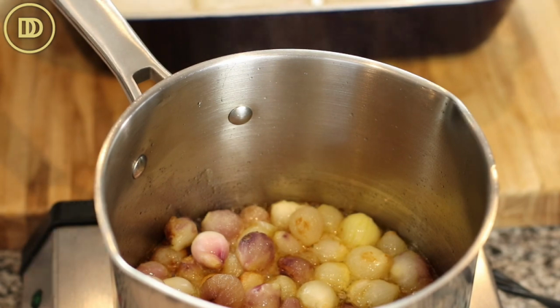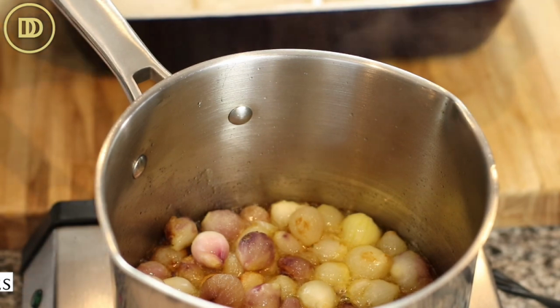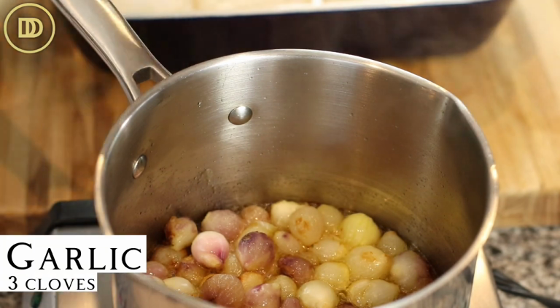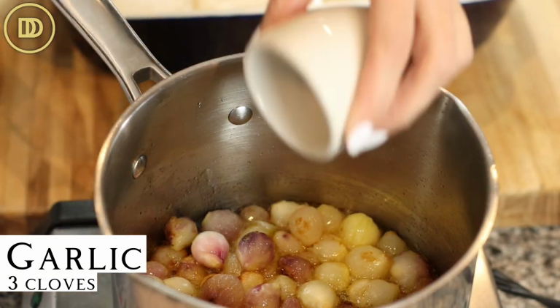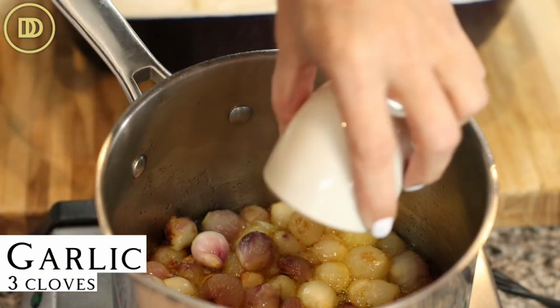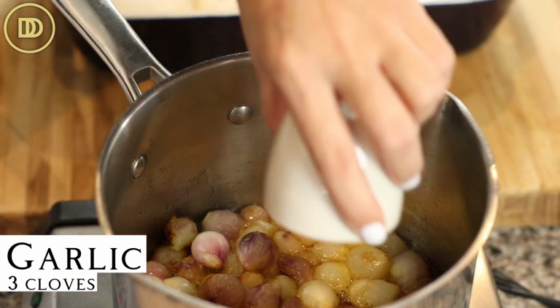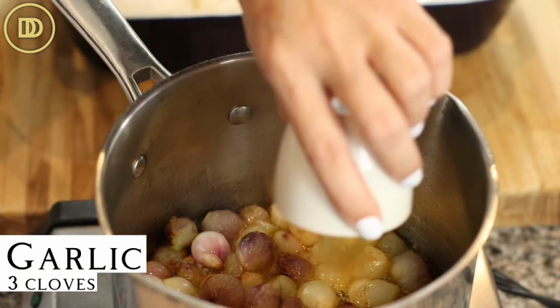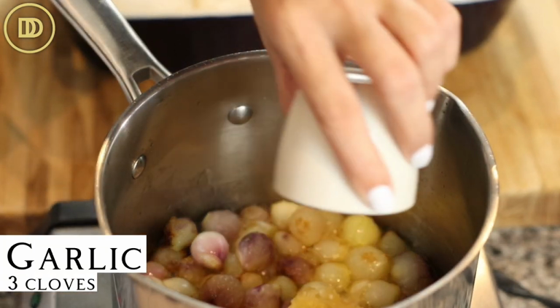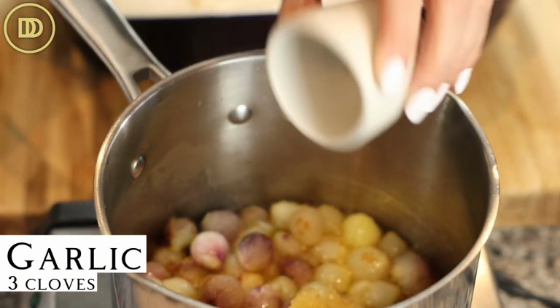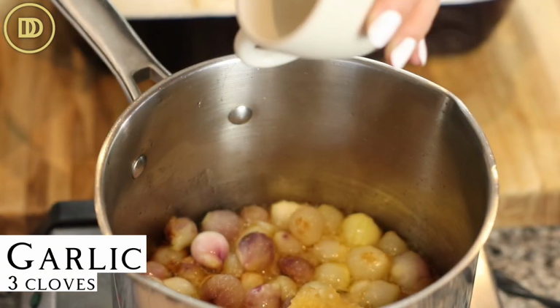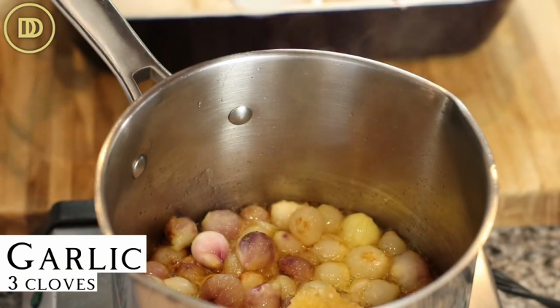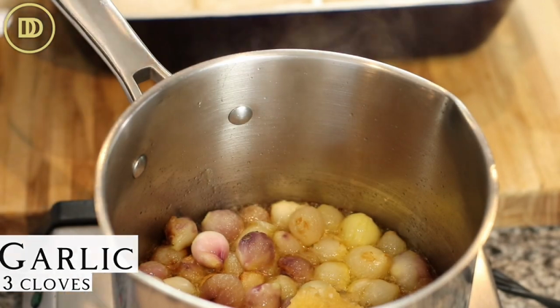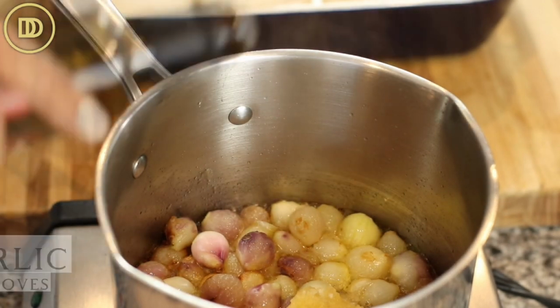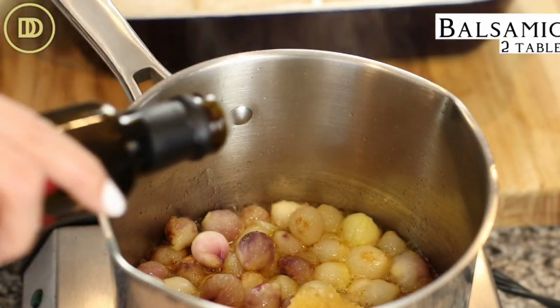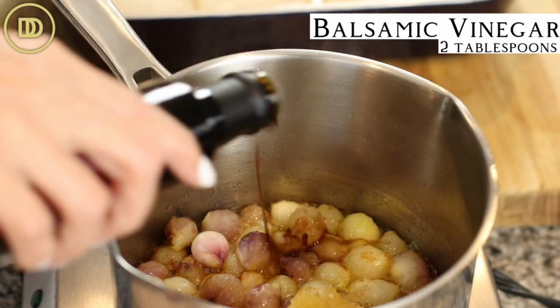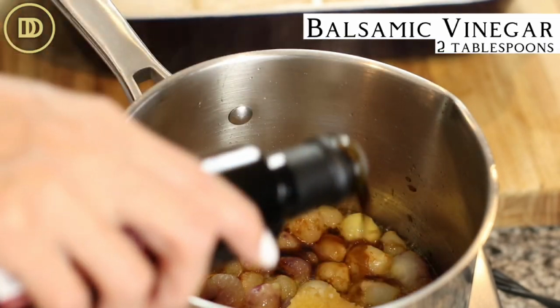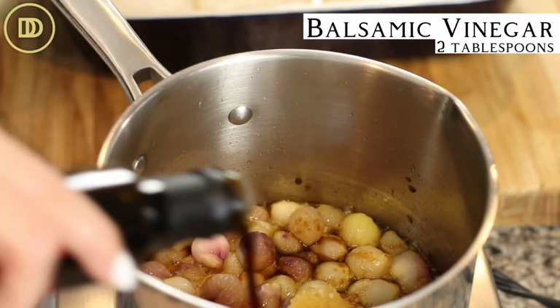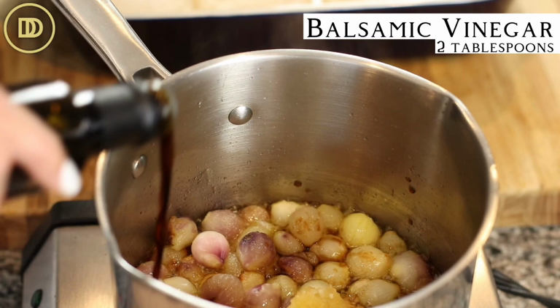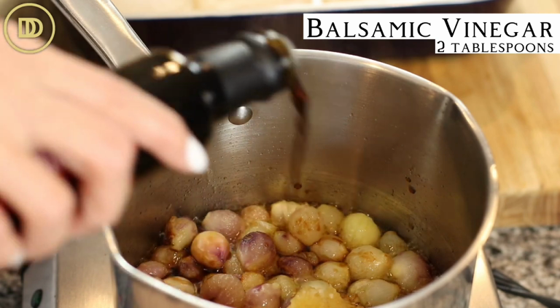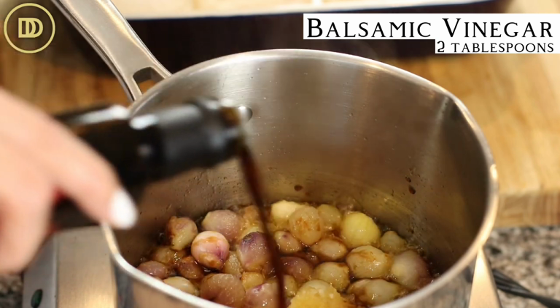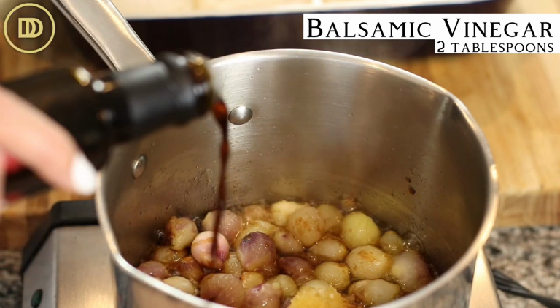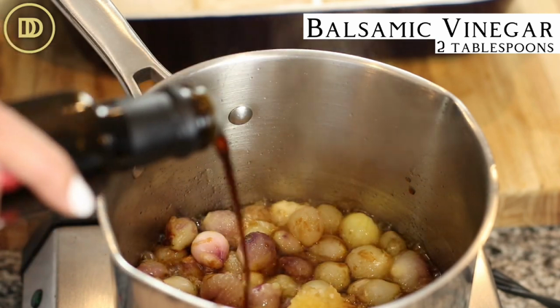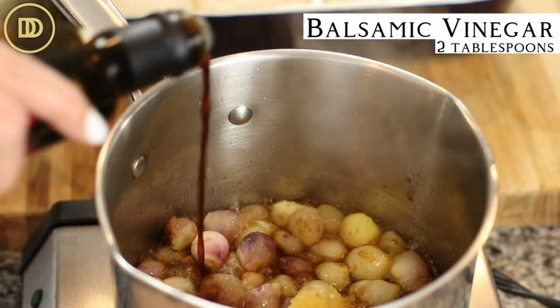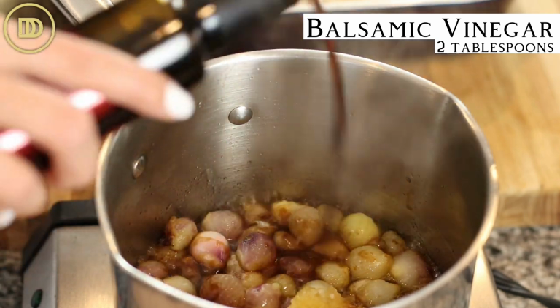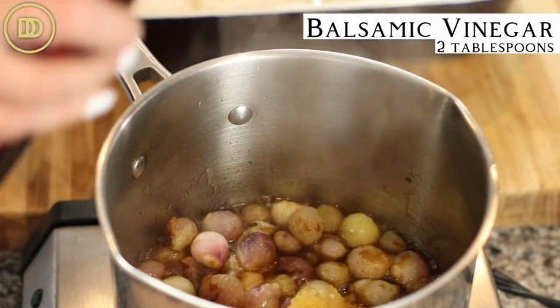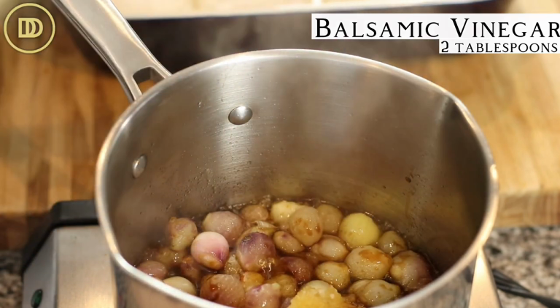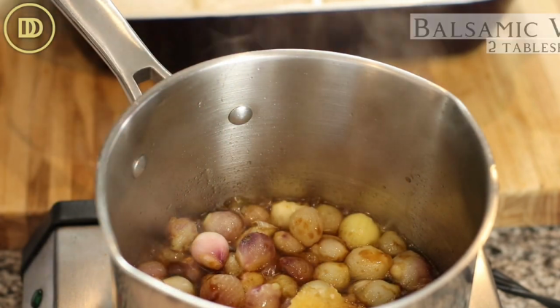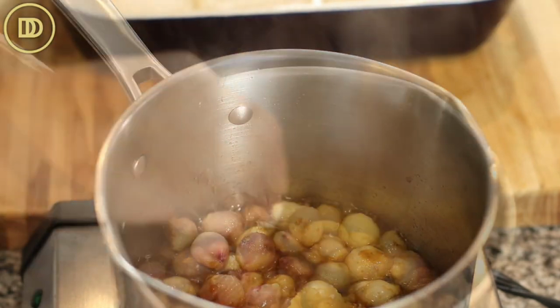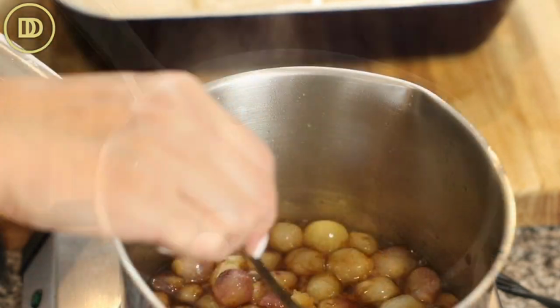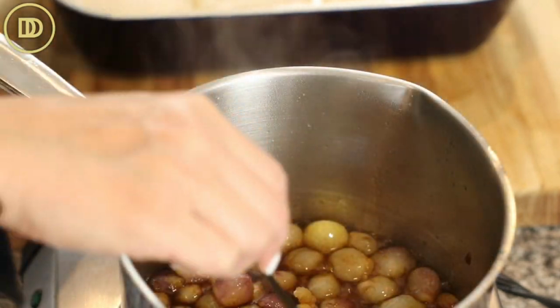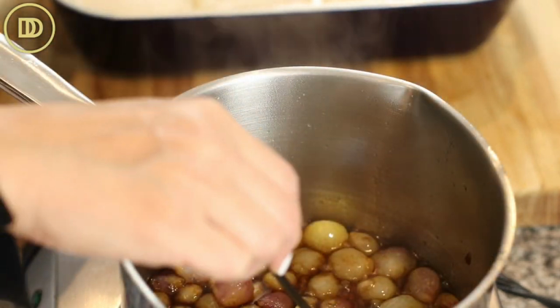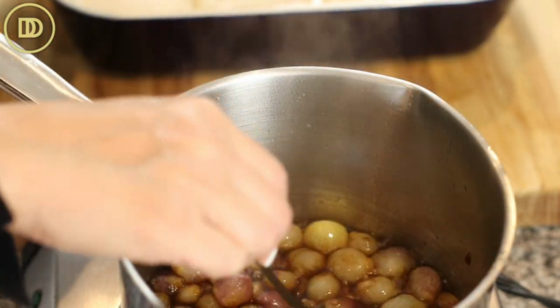I've peeled three garlic cloves. I'm just going to add them in with about two tablespoons of balsamic vinegar. Just warm the garlic through.